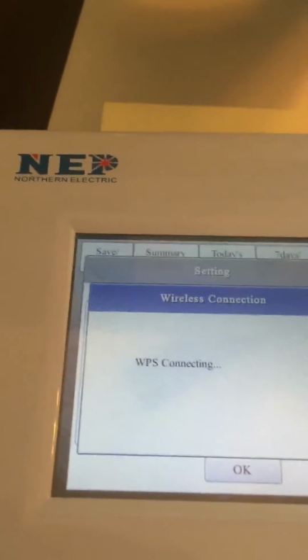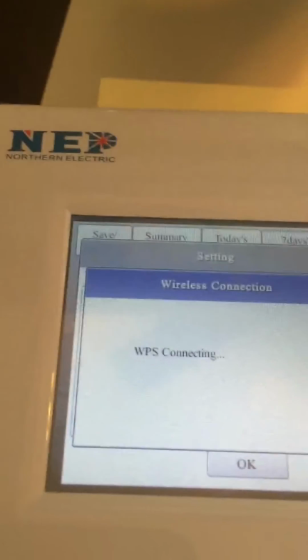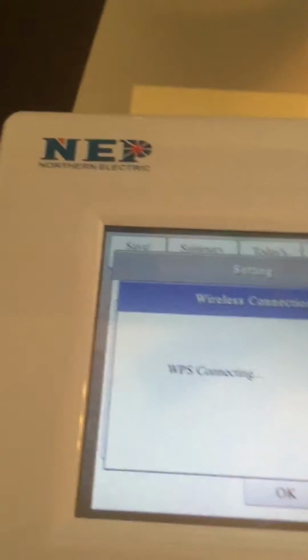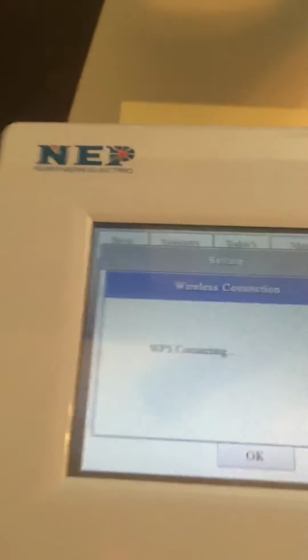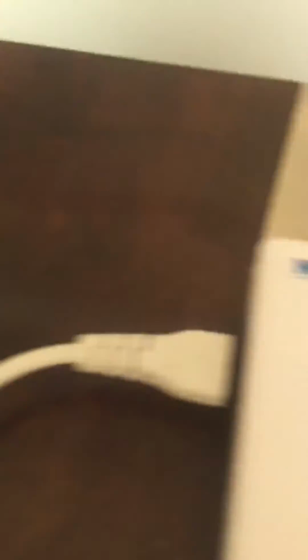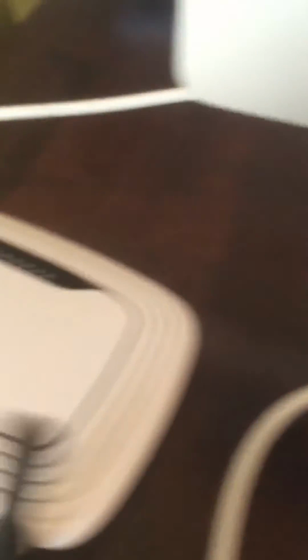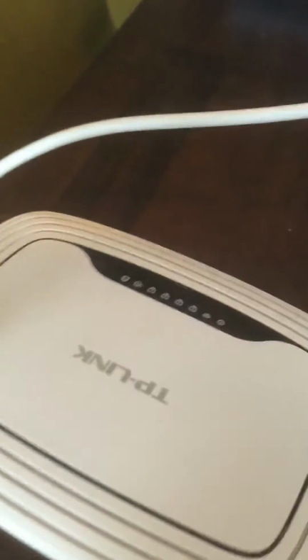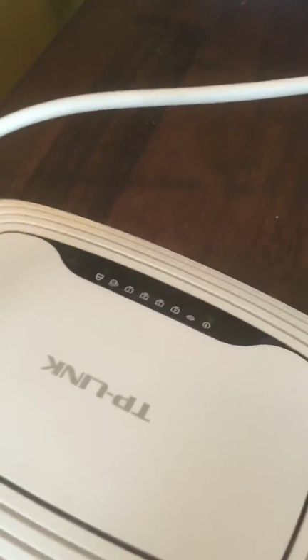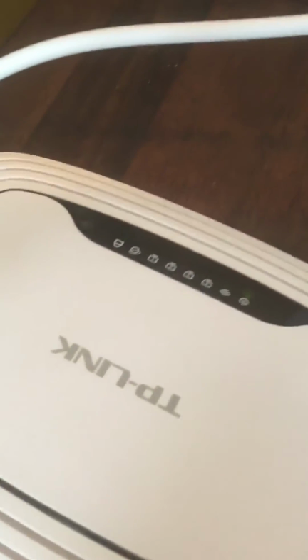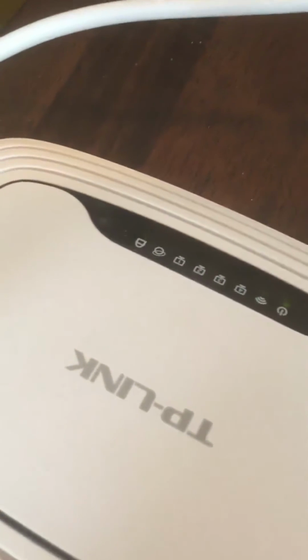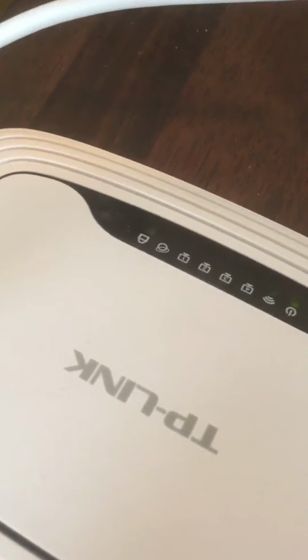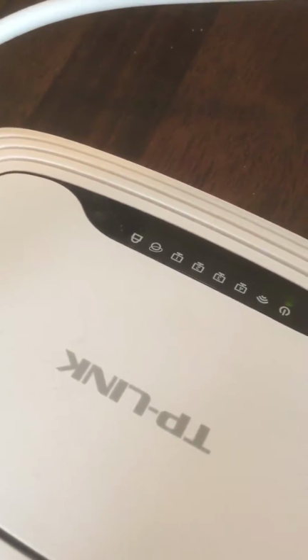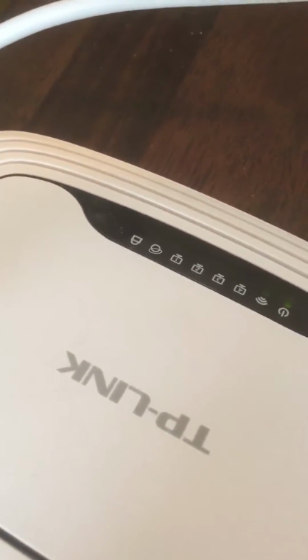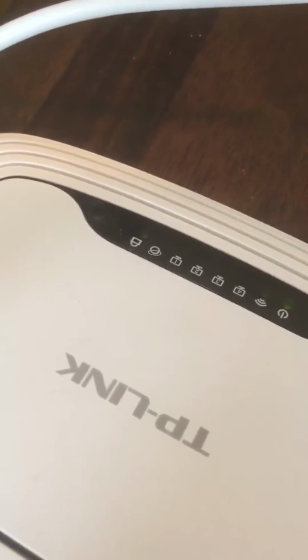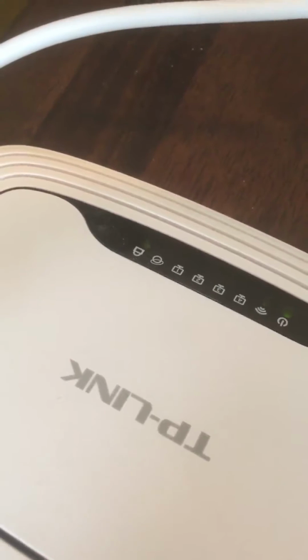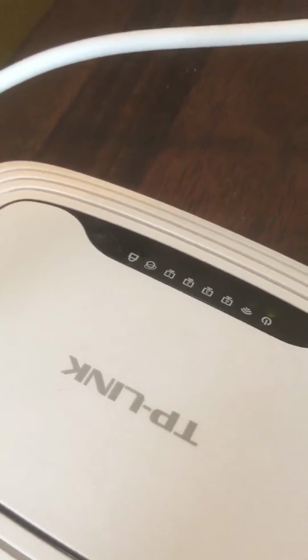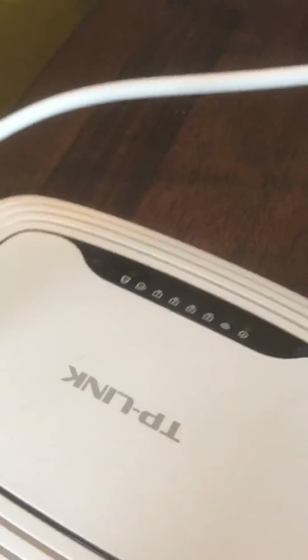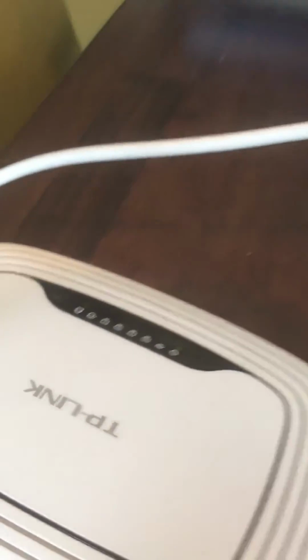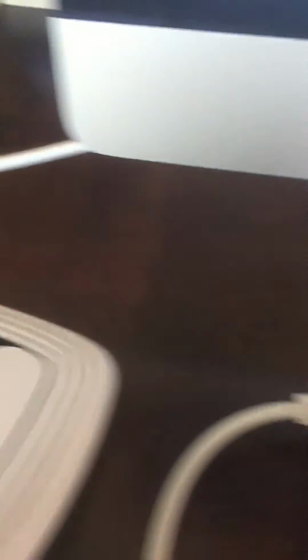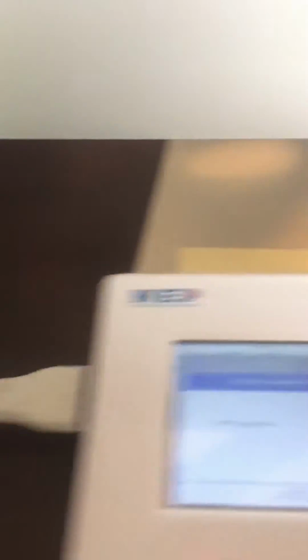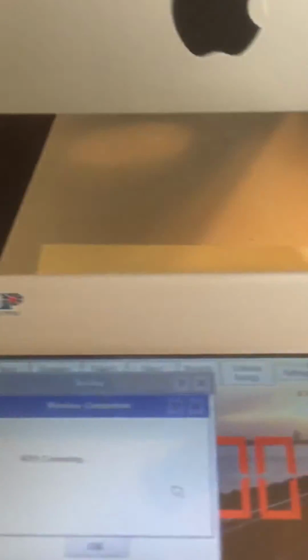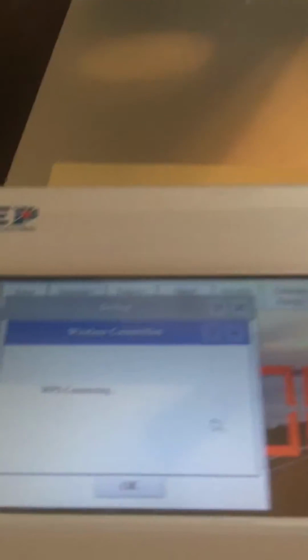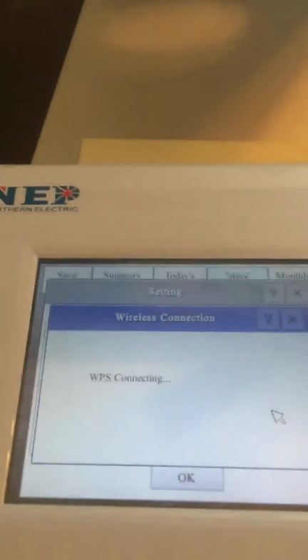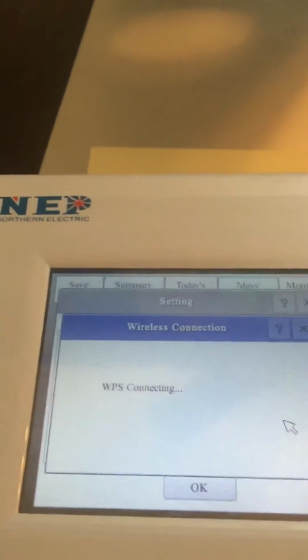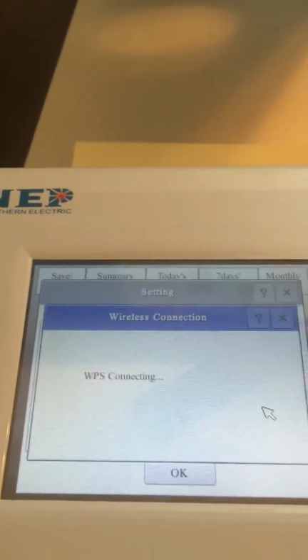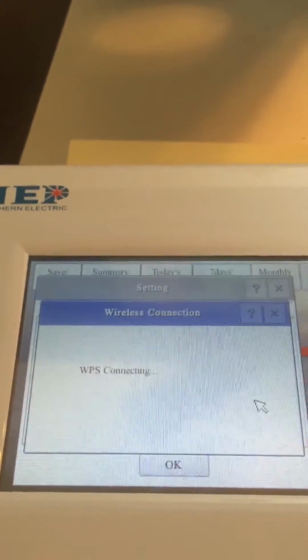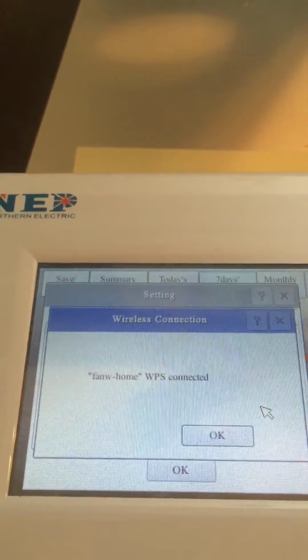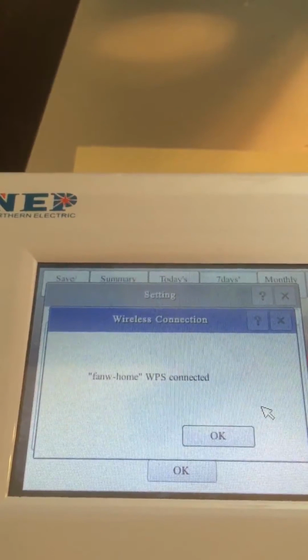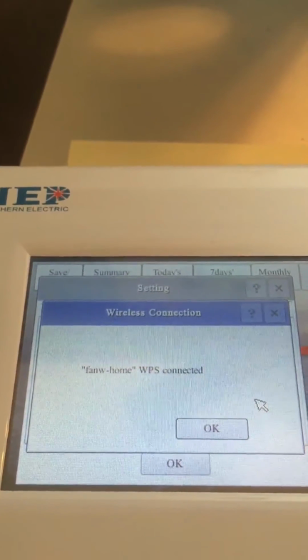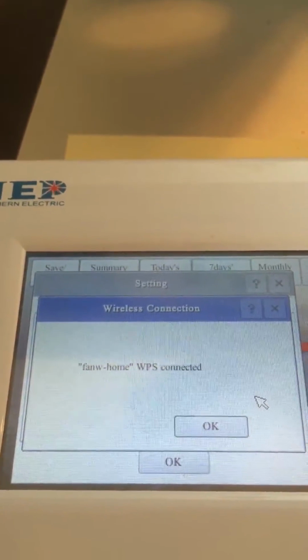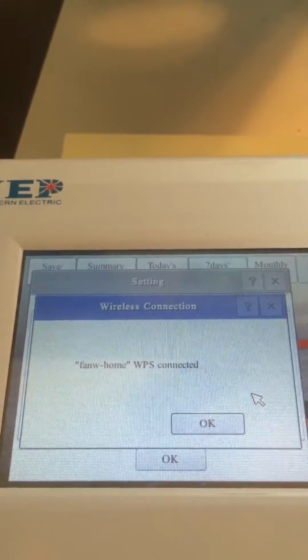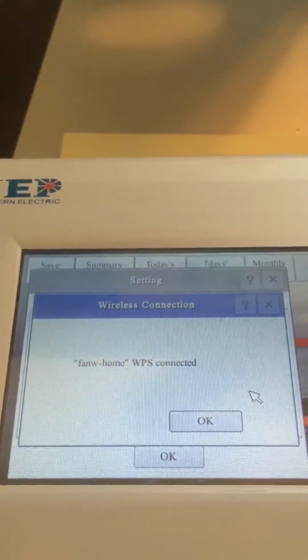At the same time, you can see on the TP-Link router this one light is flashing — it indicates the WPS function is activated. OK, it says connected.